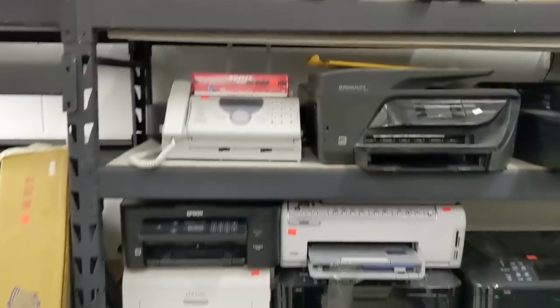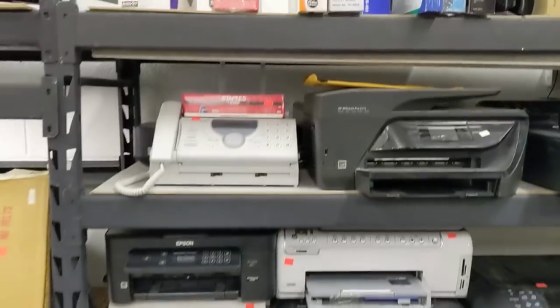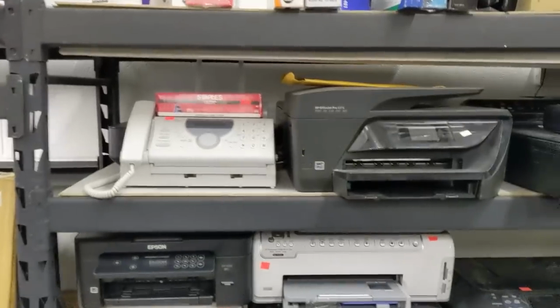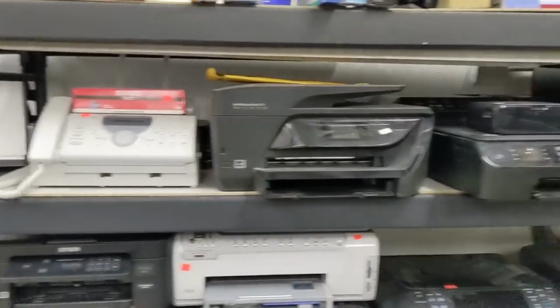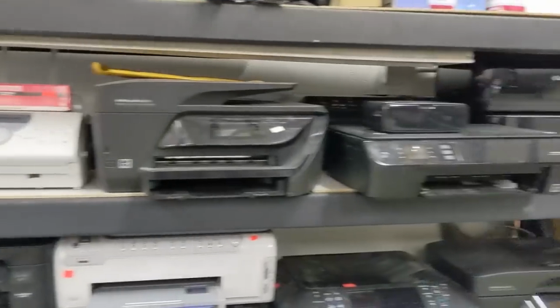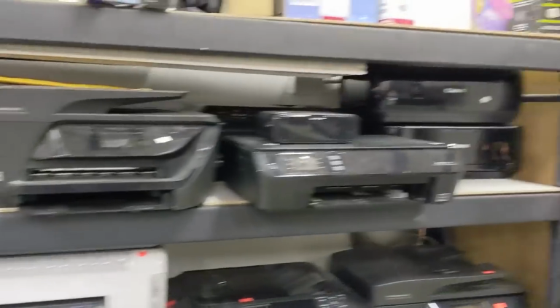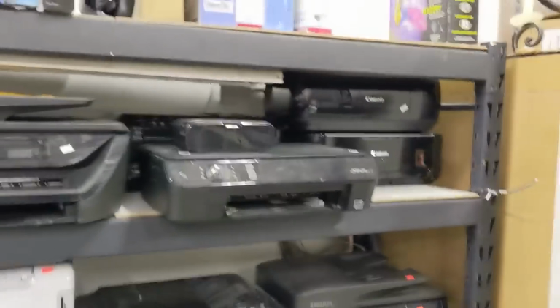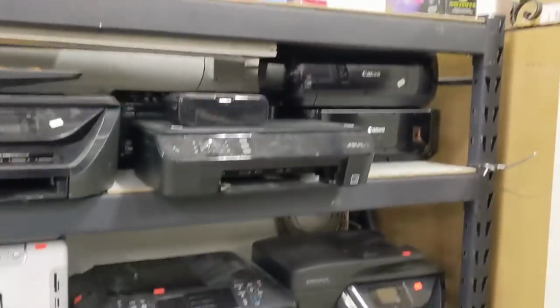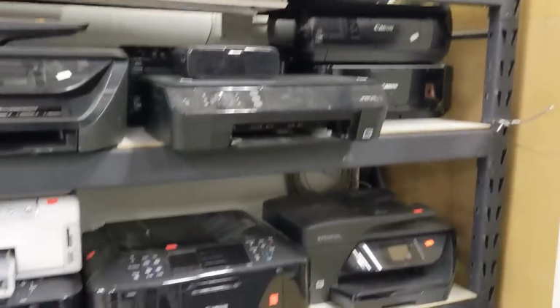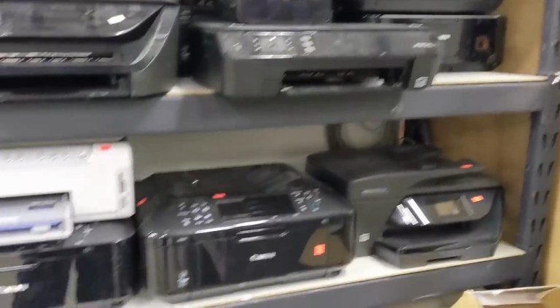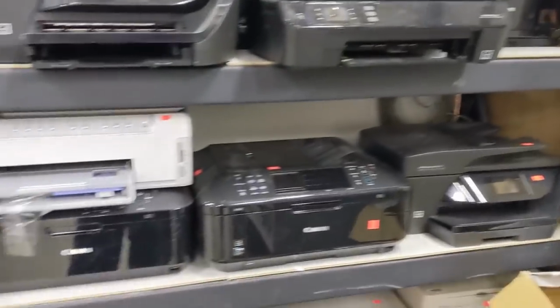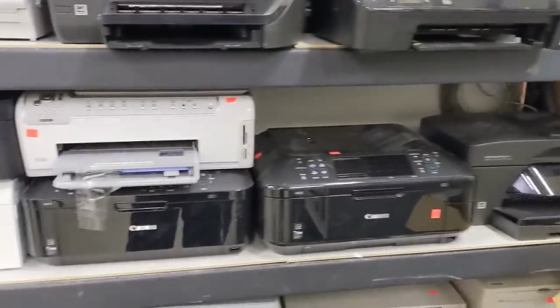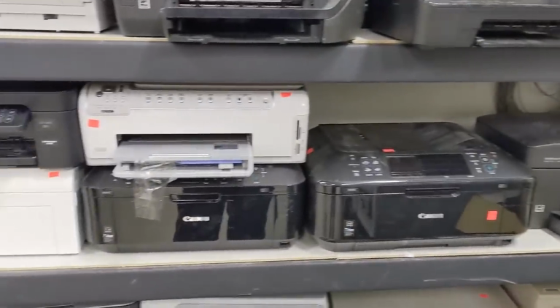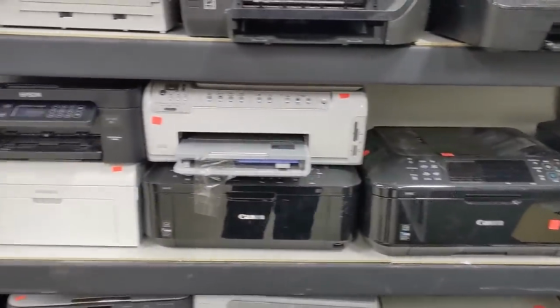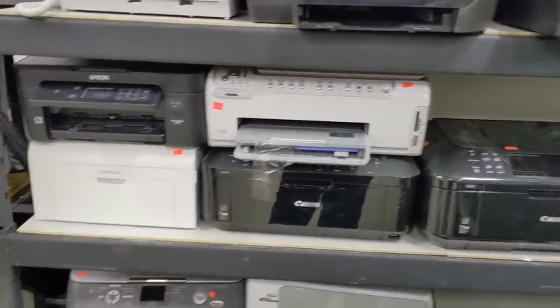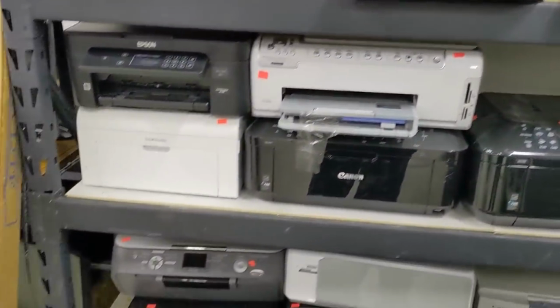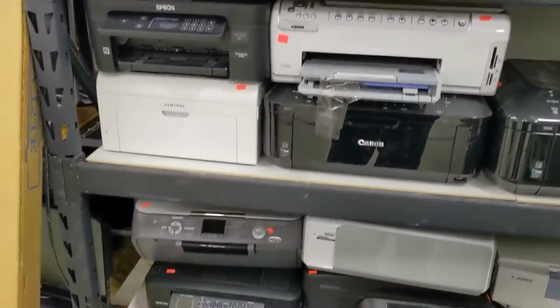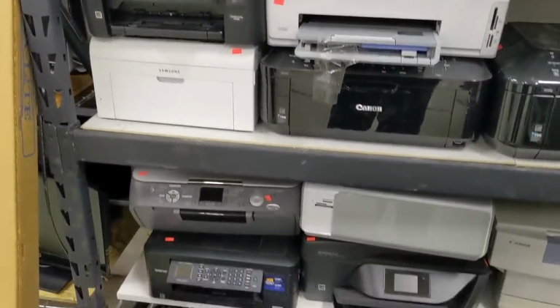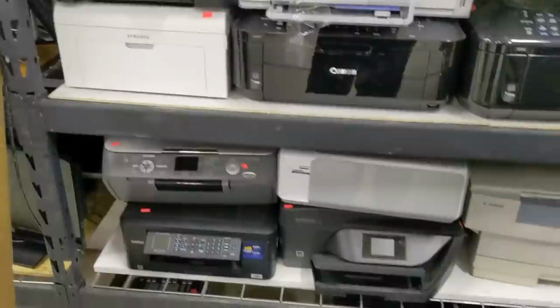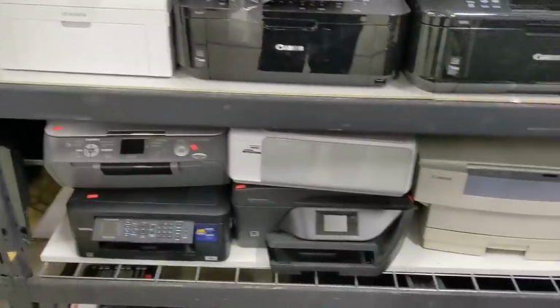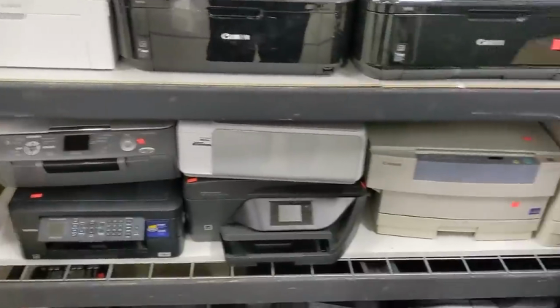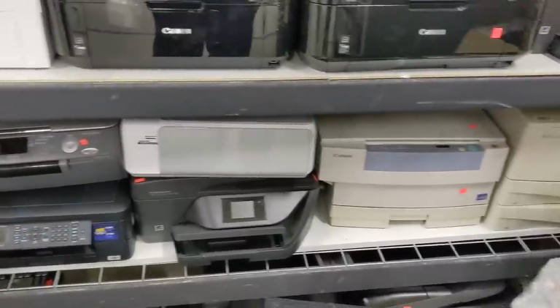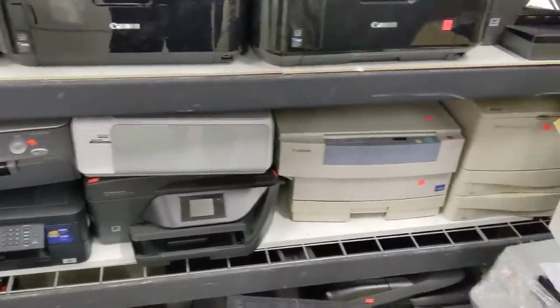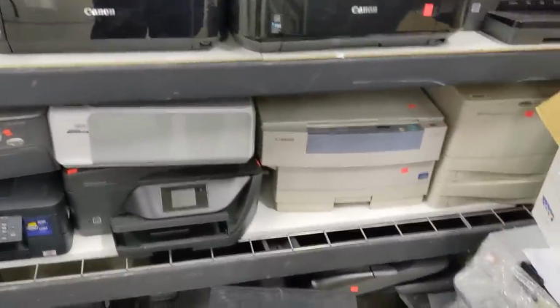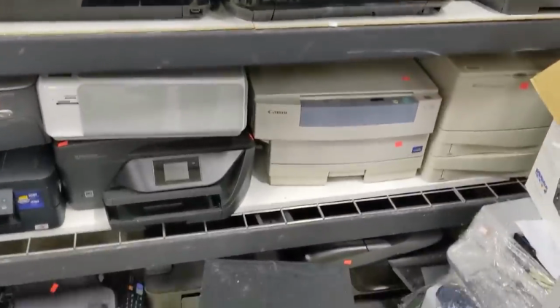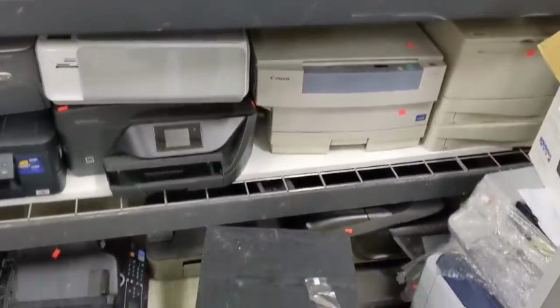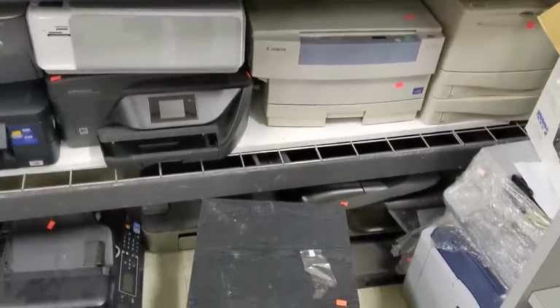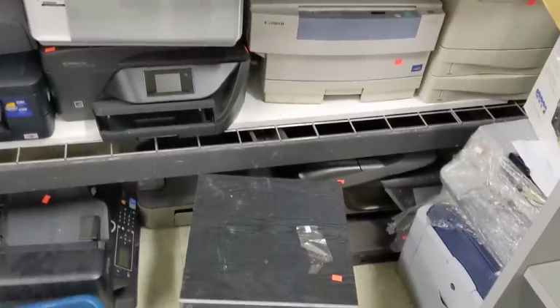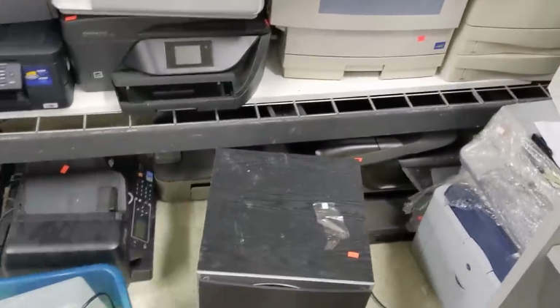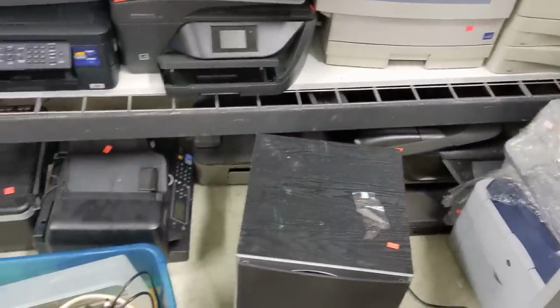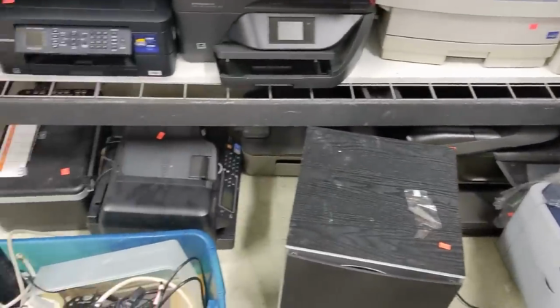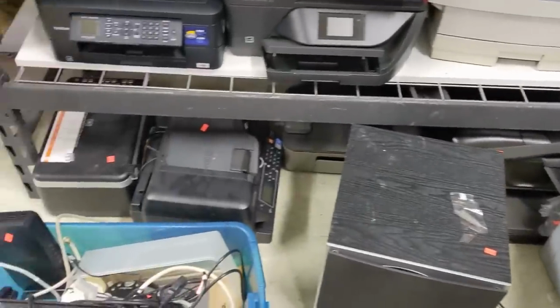The inkjet graveyard just keeps getting bigger and bigger. I don't know why they even accept these 'donations.' Refills are a scam and these things just become instant e-waste.